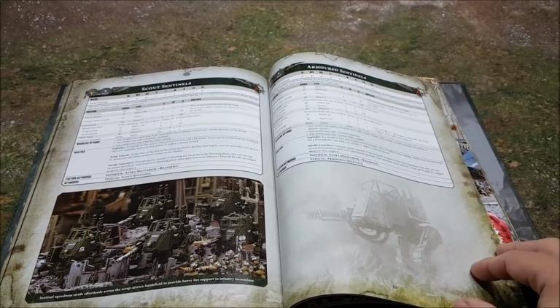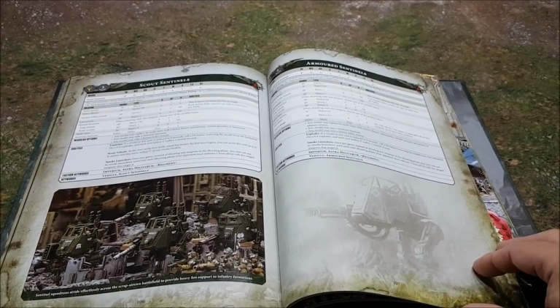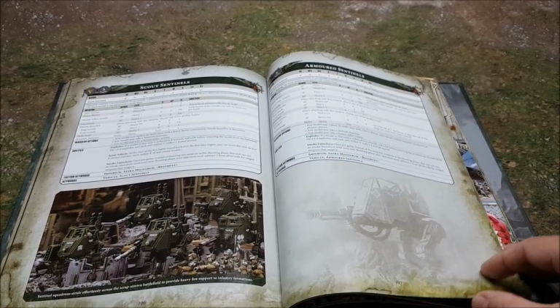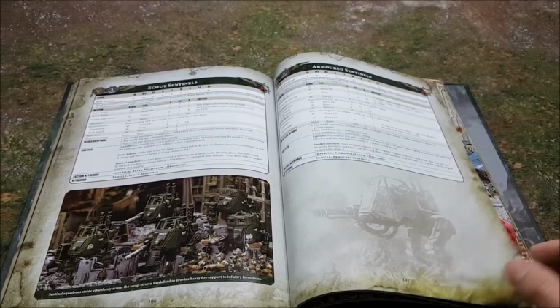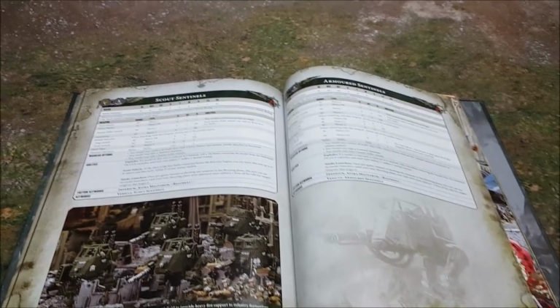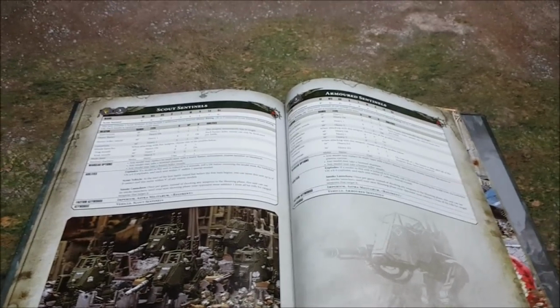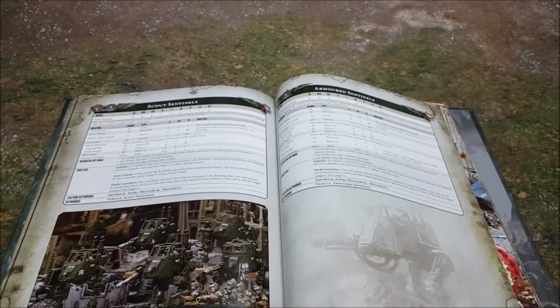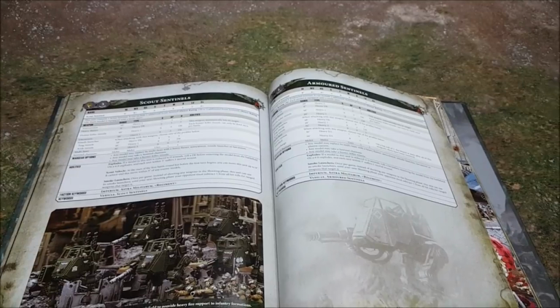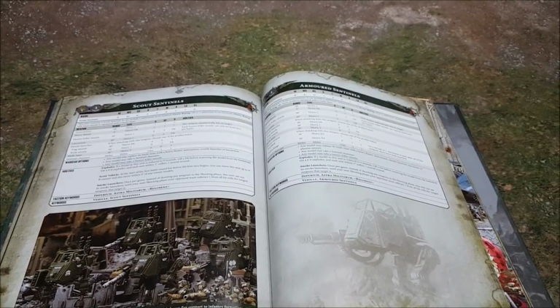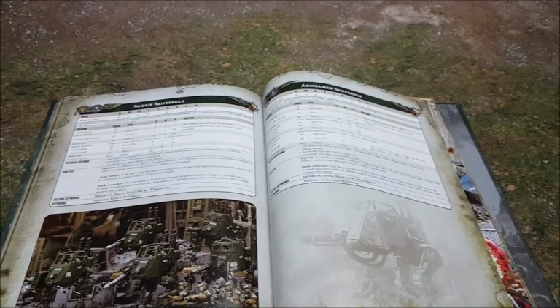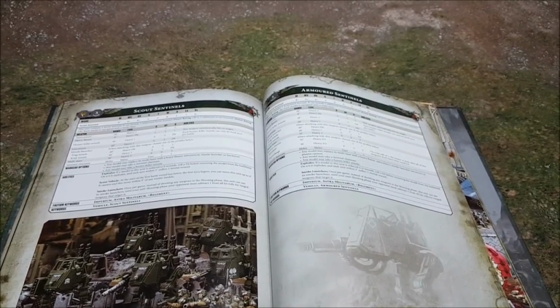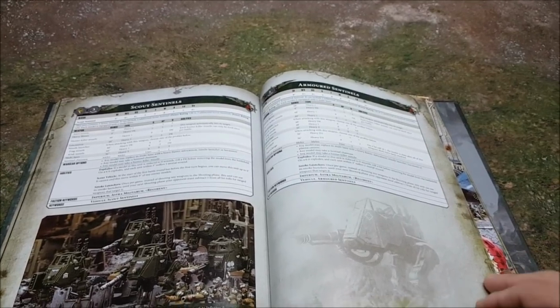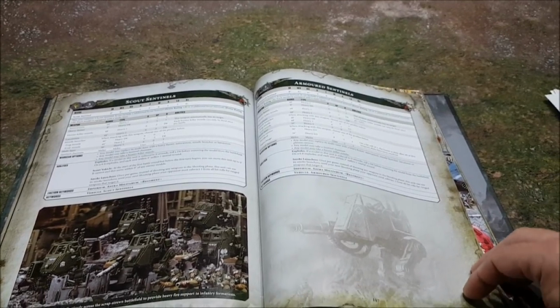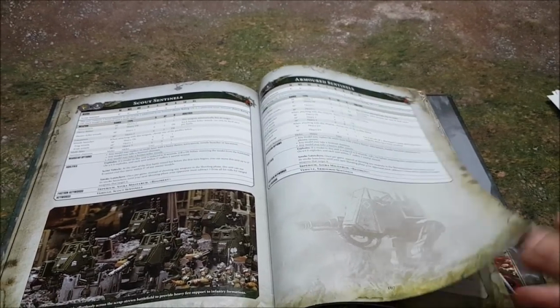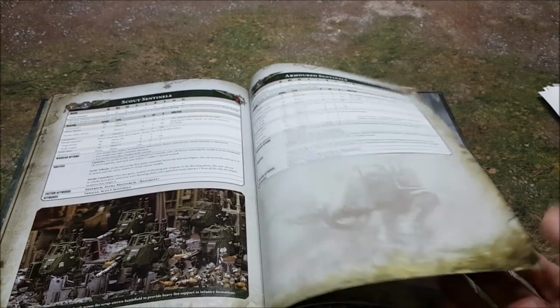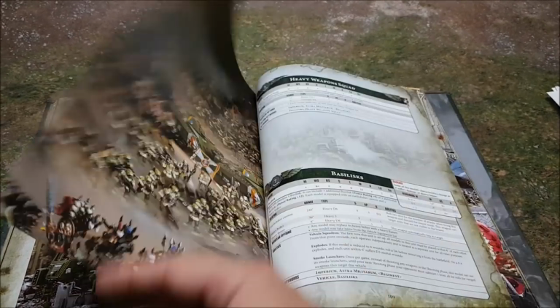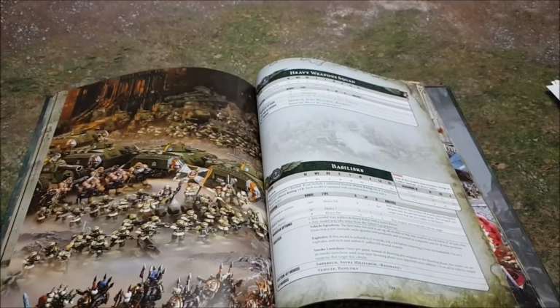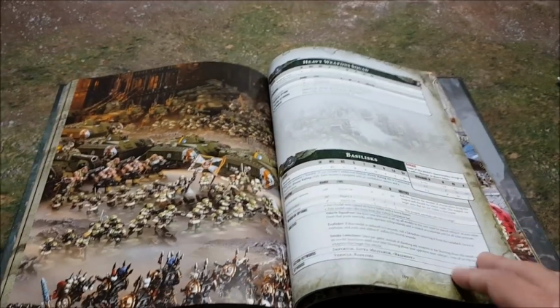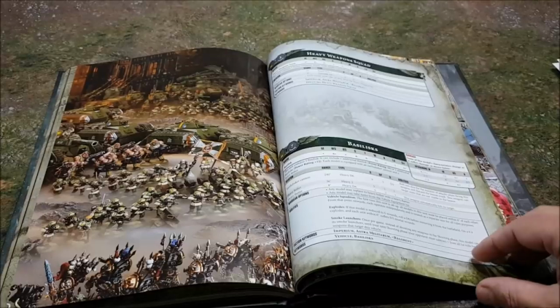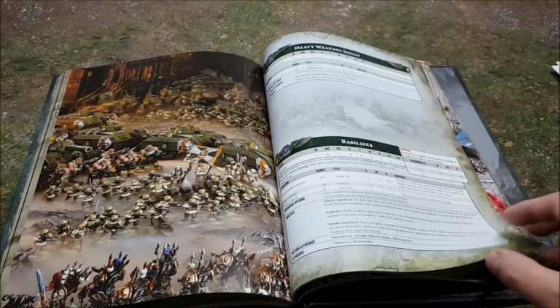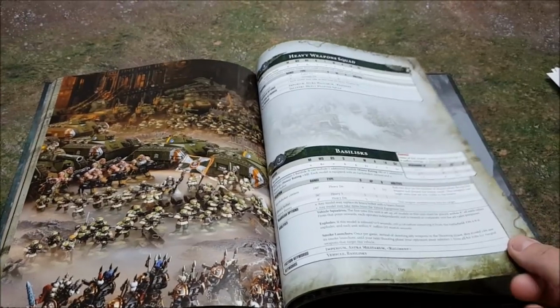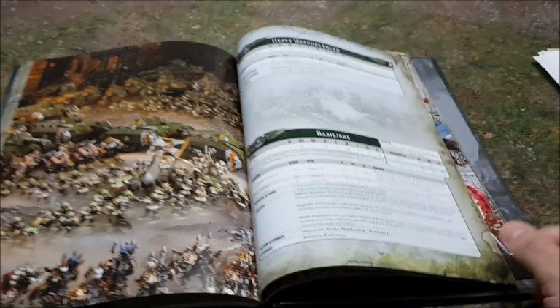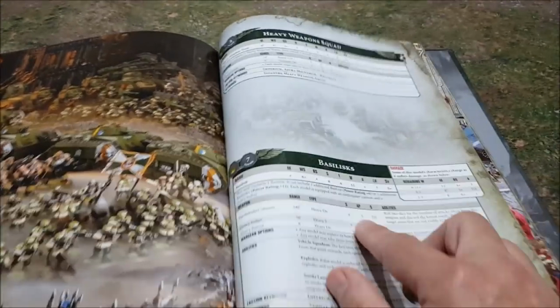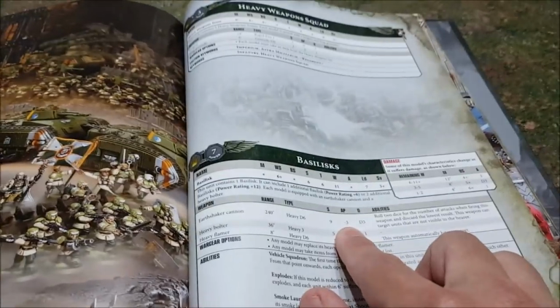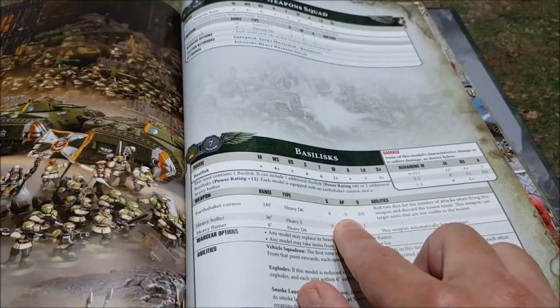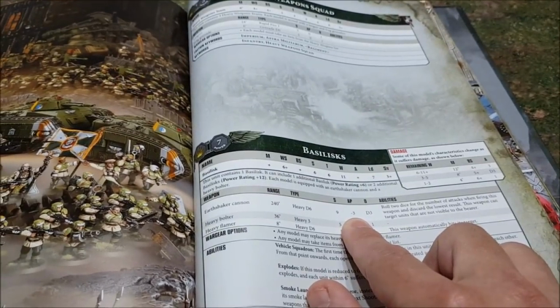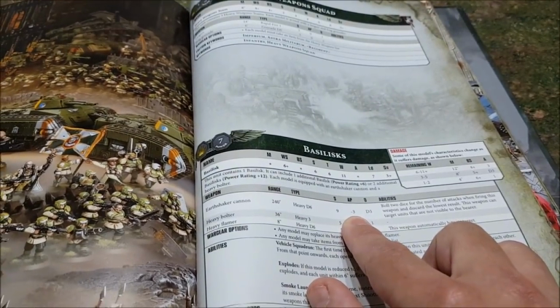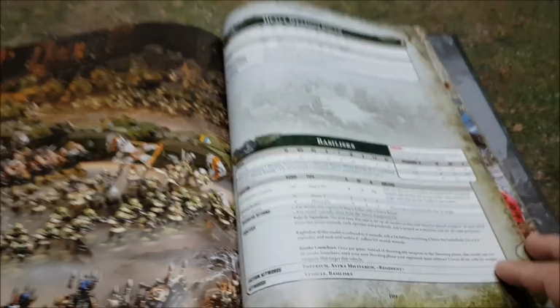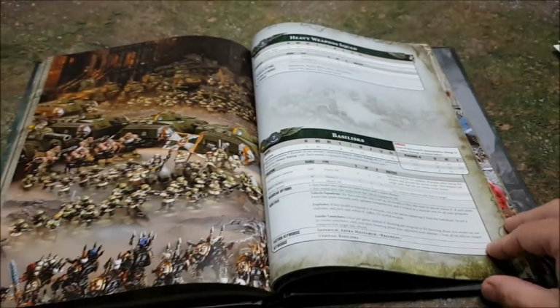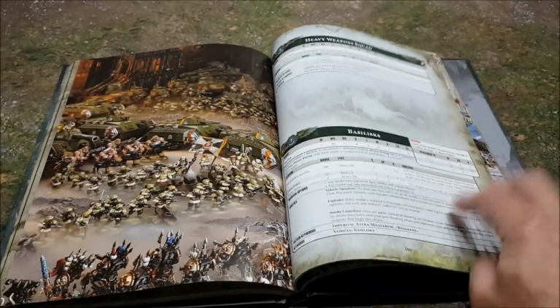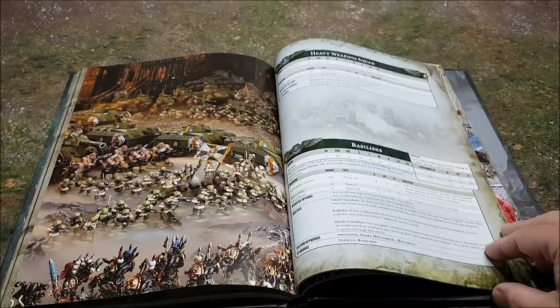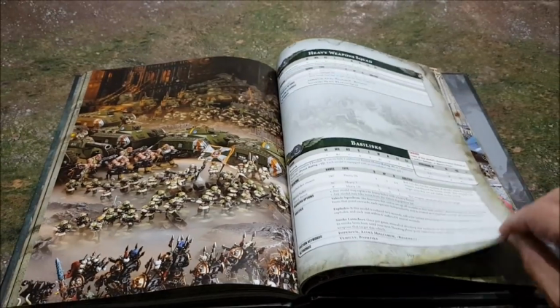Plus they've had a minus 20 point reduction. And looking at my new Basilisk — minus three AP on the Earthshaker cannon — very nice. There's also a stratagem that allows you to re-roll hits with Basilisks.